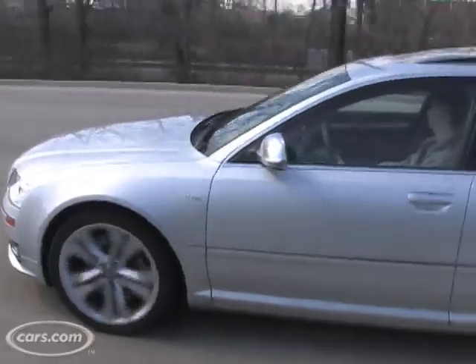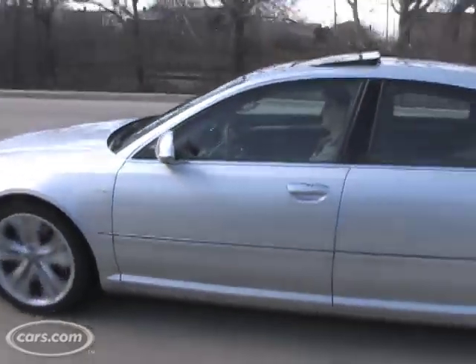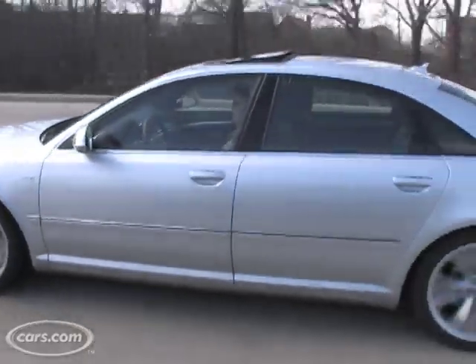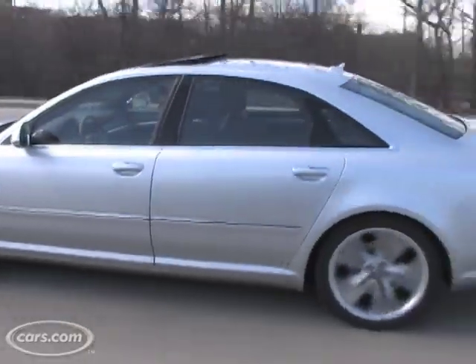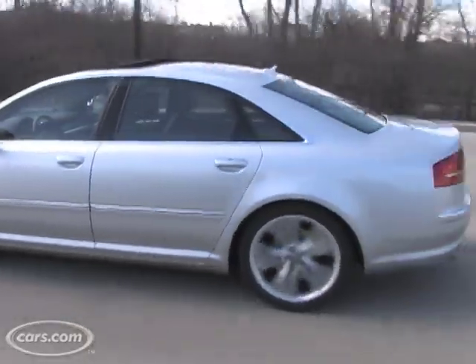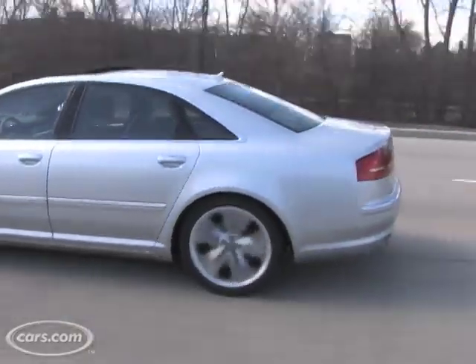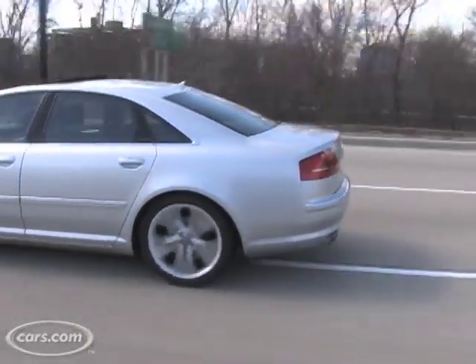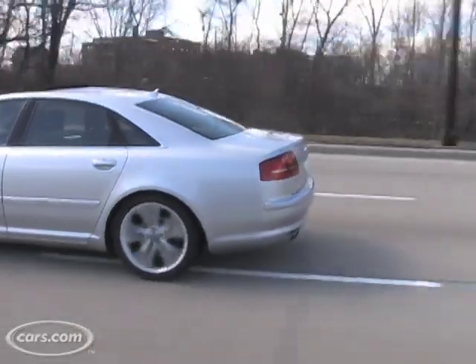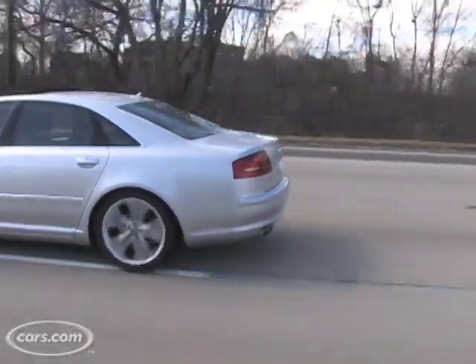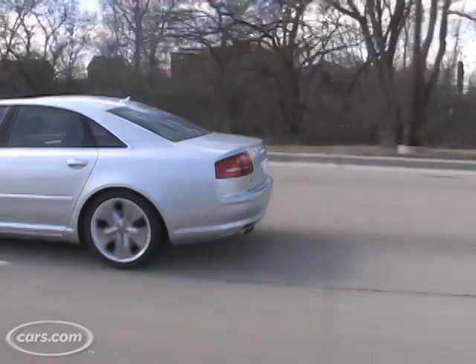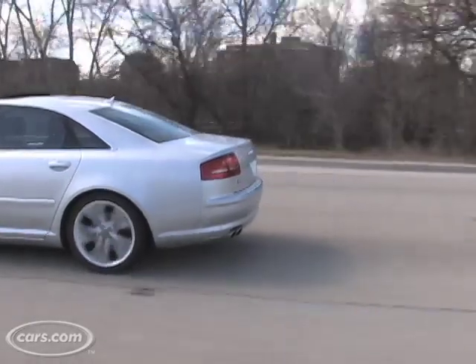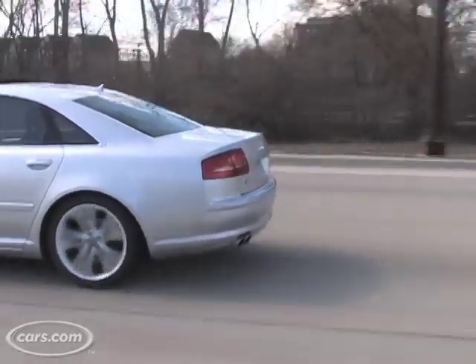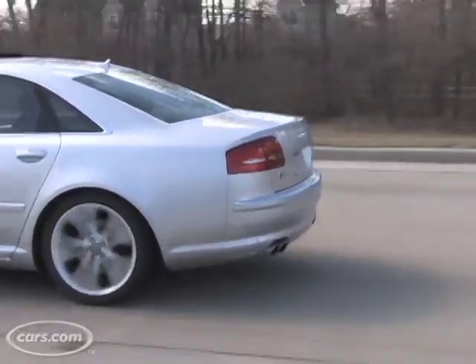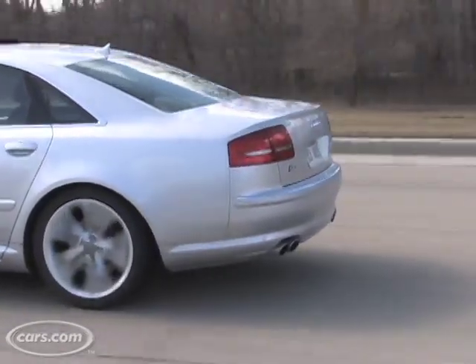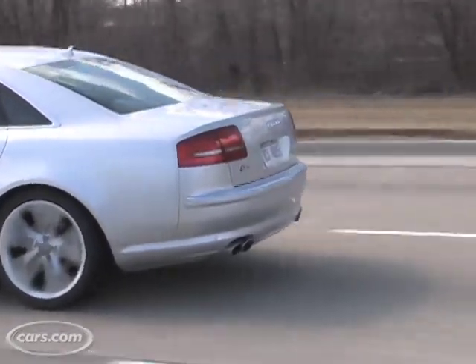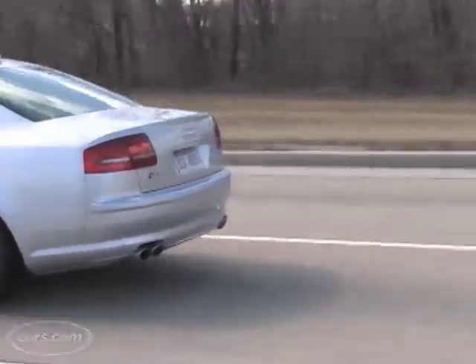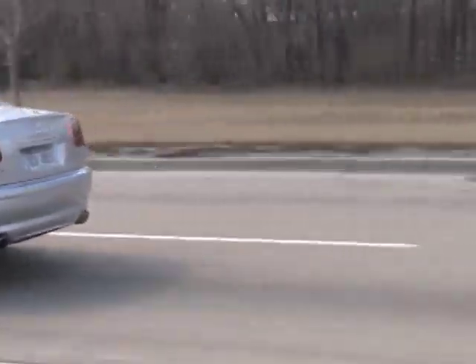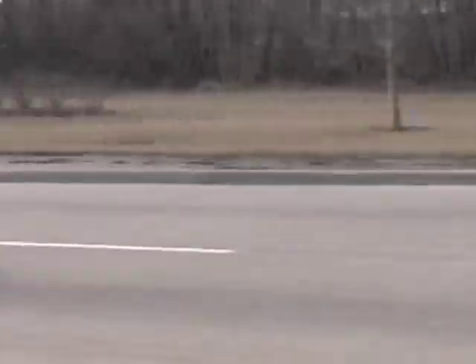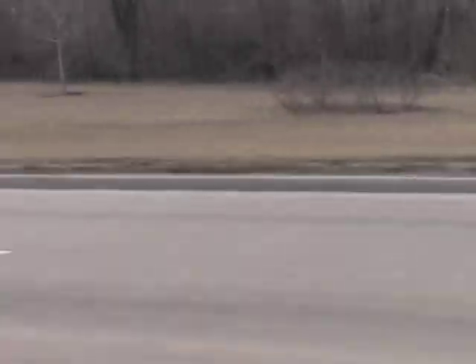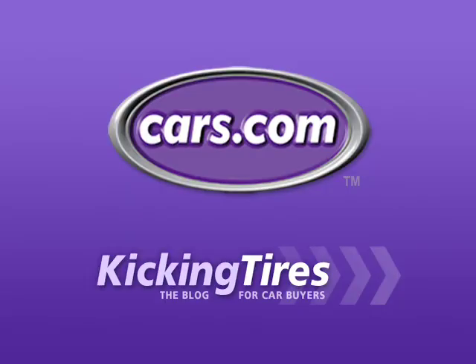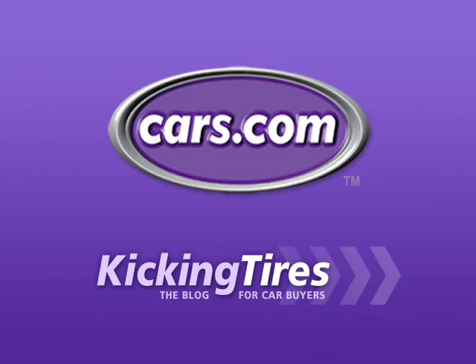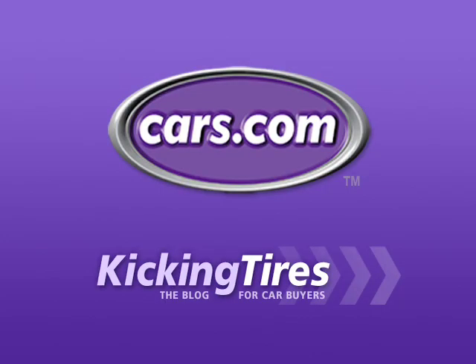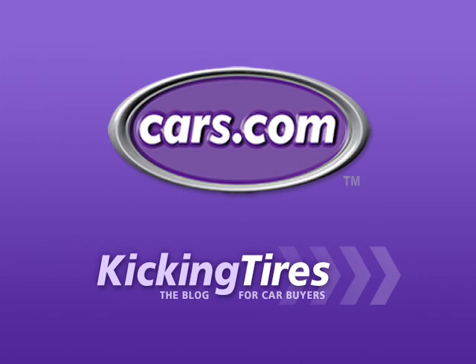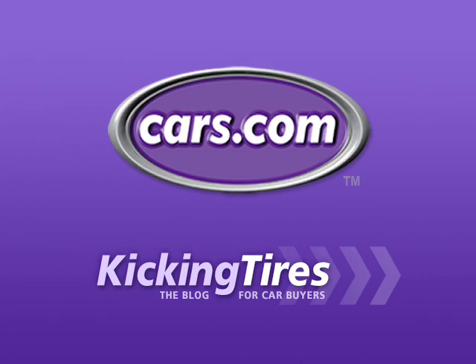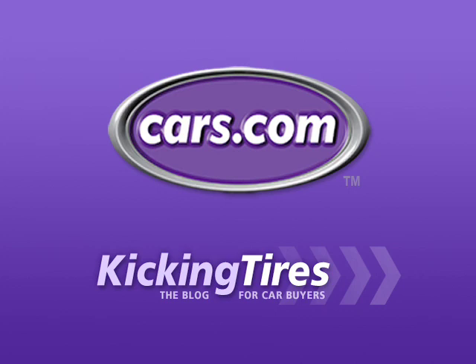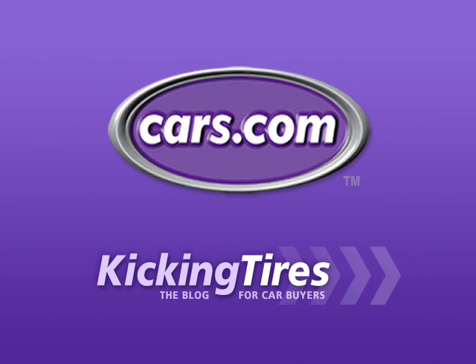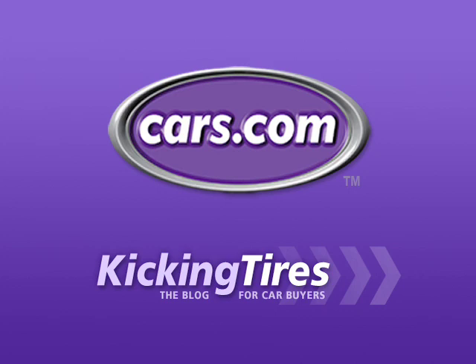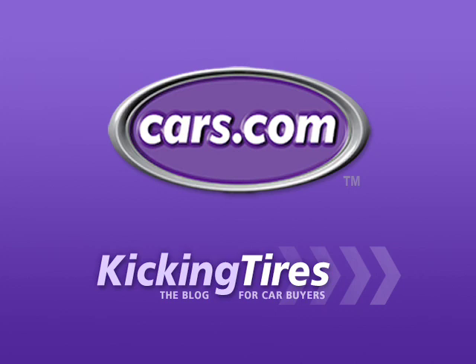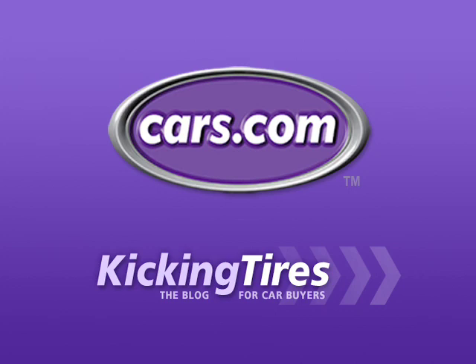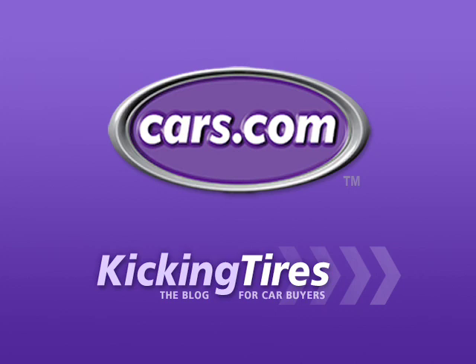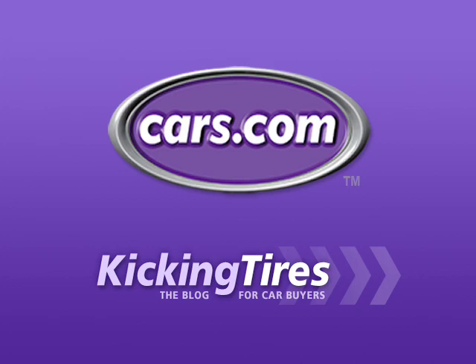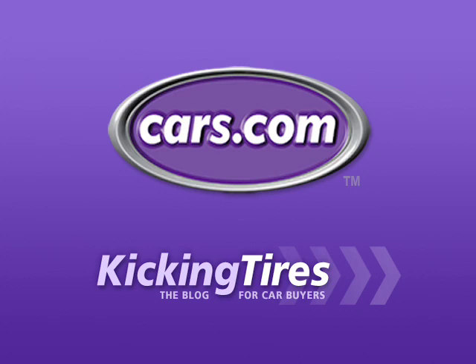So there you have it — that's Audi's take on two relatively recent developments in terms of safety features: Side Assist and Lane Assist. For additional information on this car or any other, go to Cars.com and our blog, Kicking Tires.